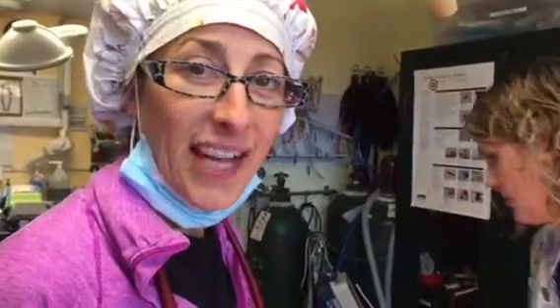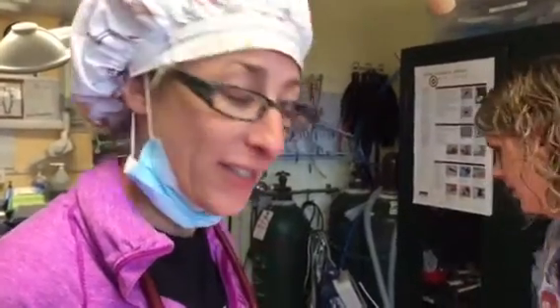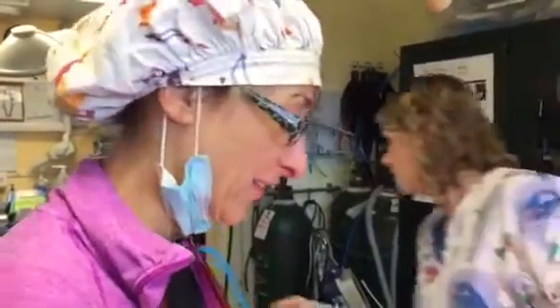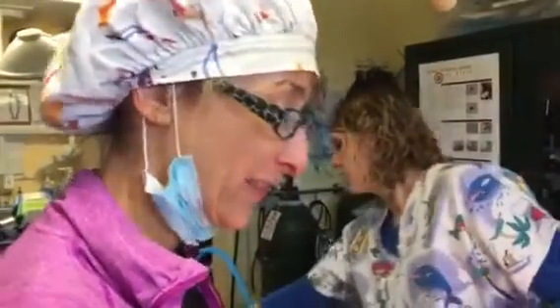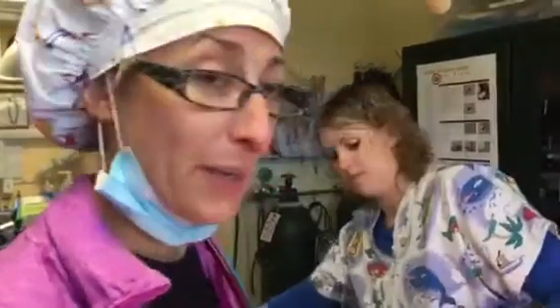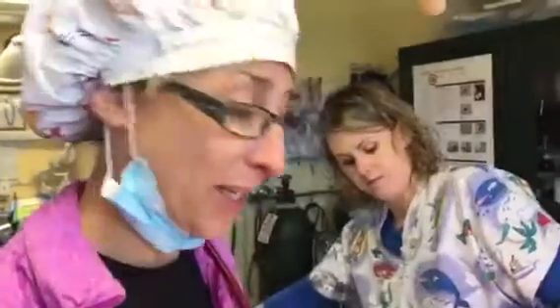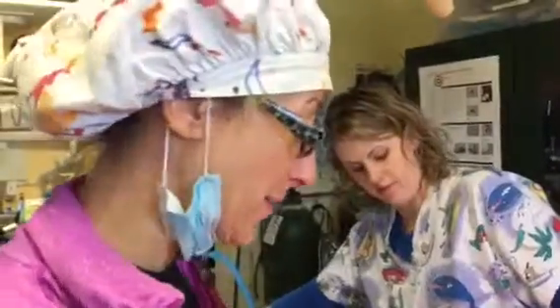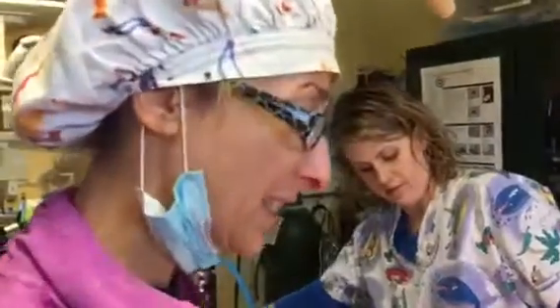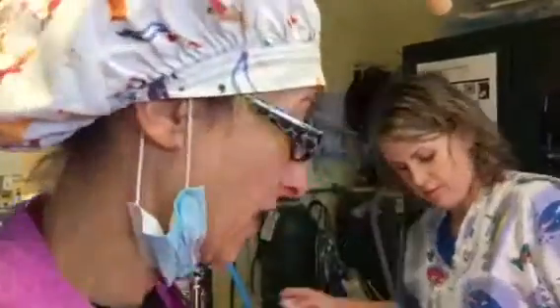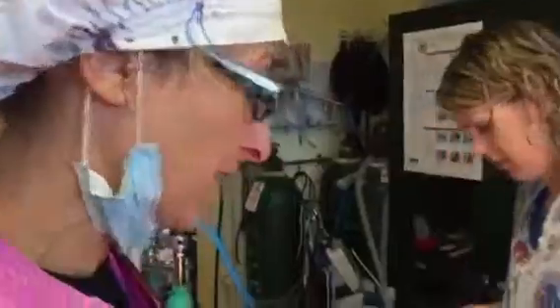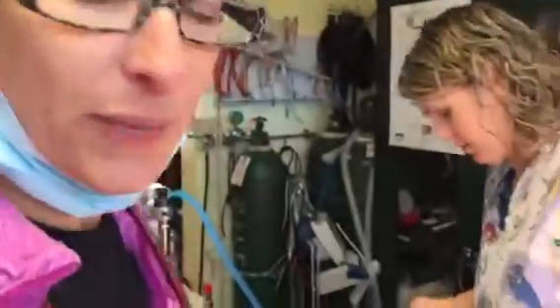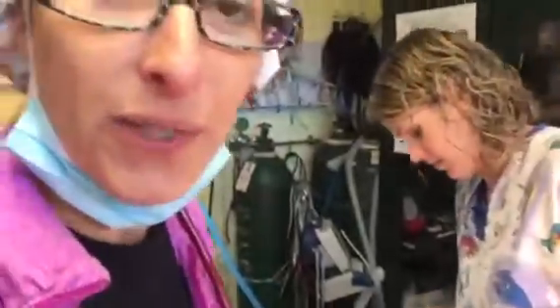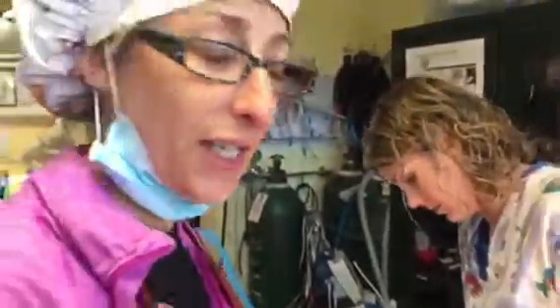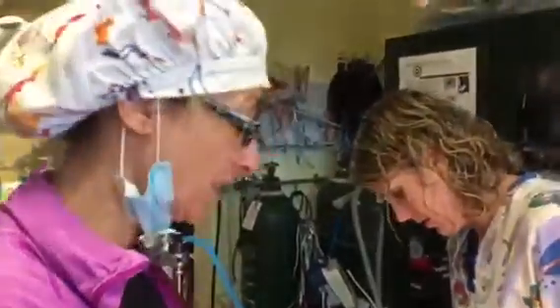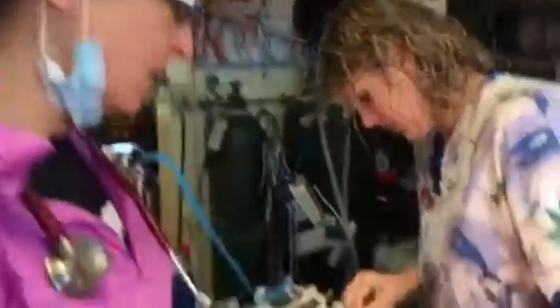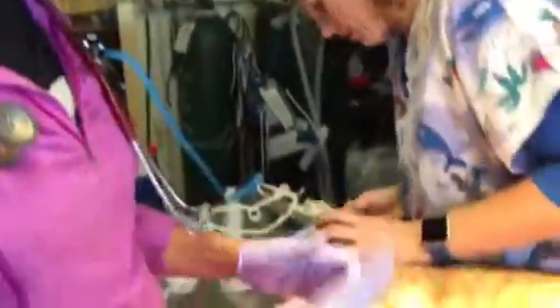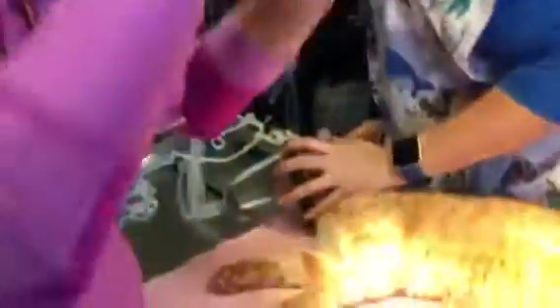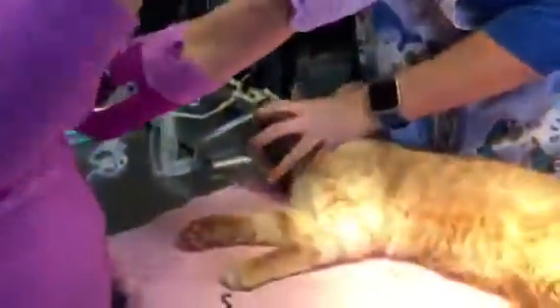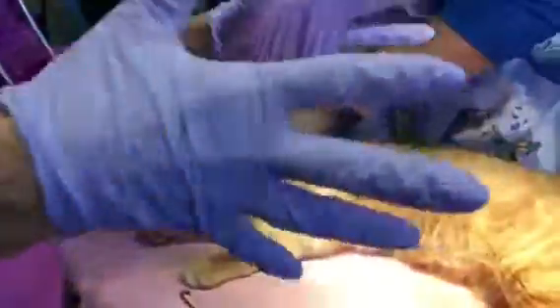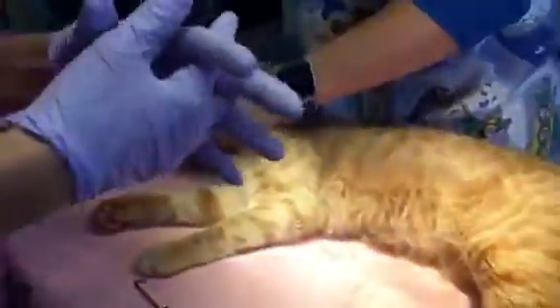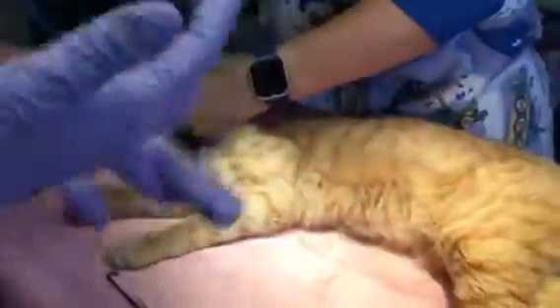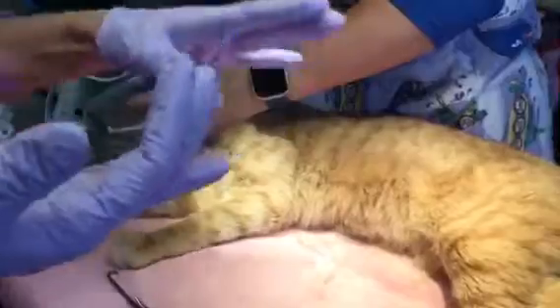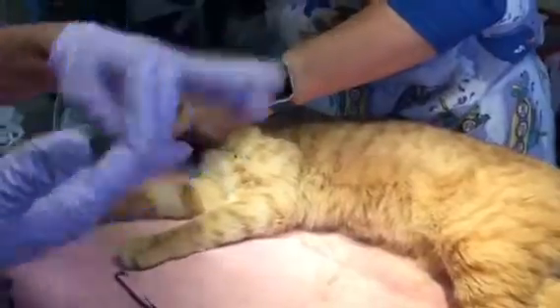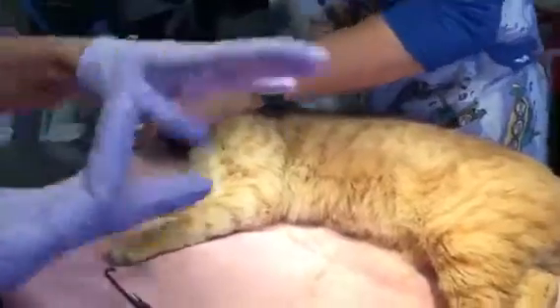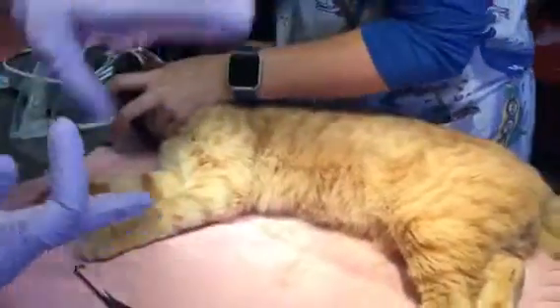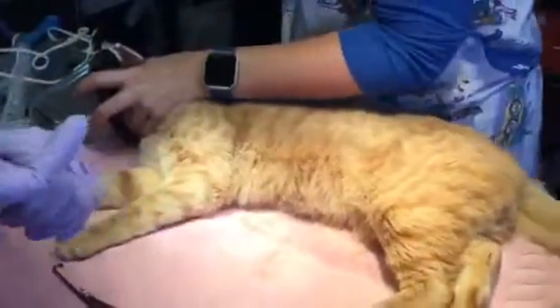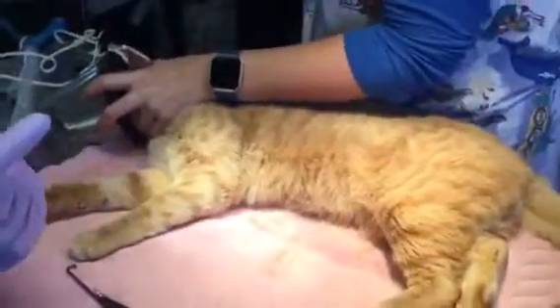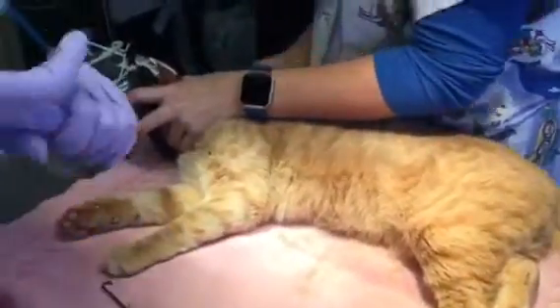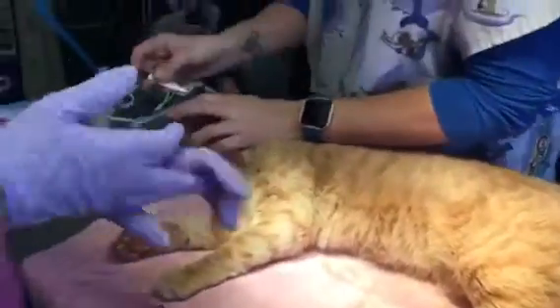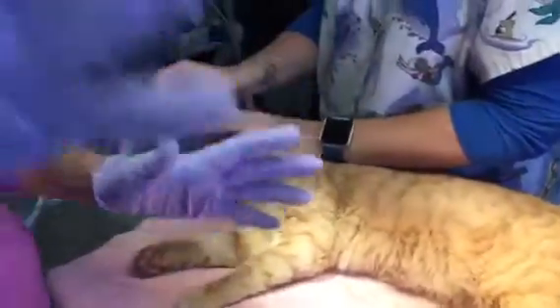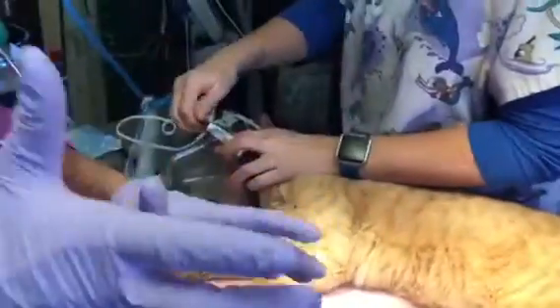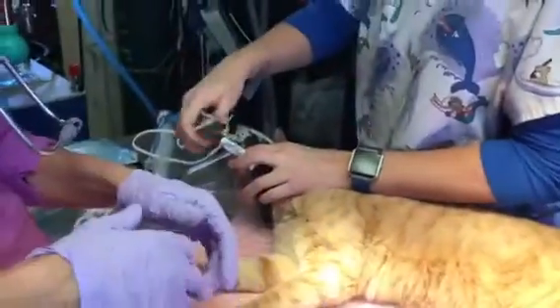Hi everybody, it's Dr. Magnifico from GSLVET and podly.com. This is a TNR kitty — we do these every once in a while. These are cats who have been out in the community; they get trapped, they get ear-tipped, we spay, neuter, we vaccinate, and then they go back out in the community.